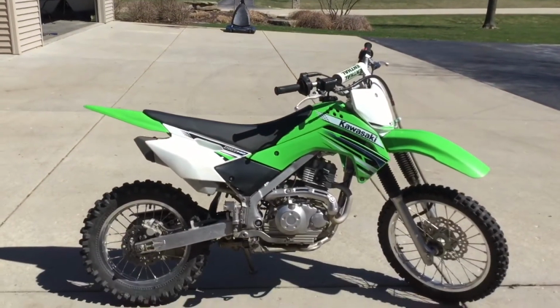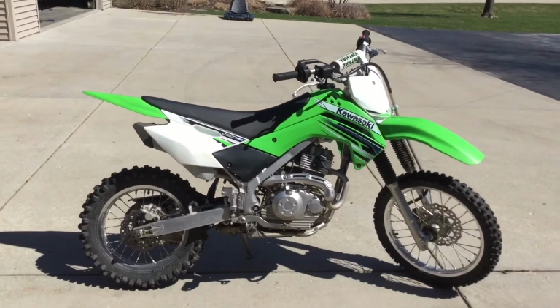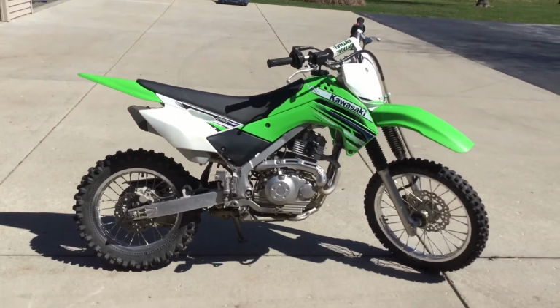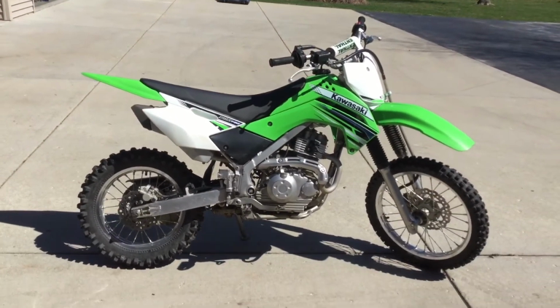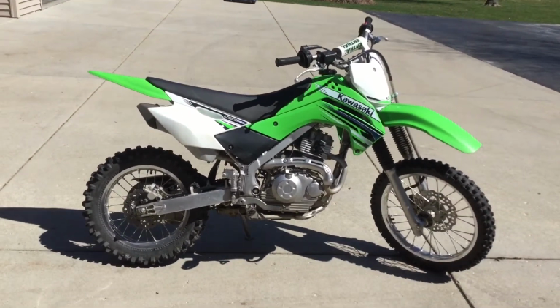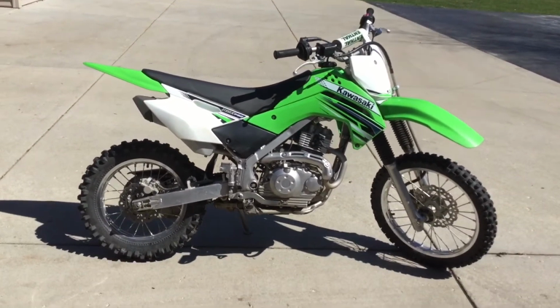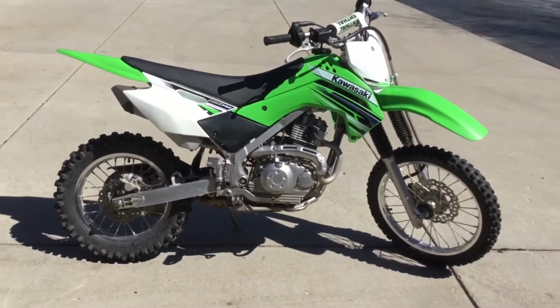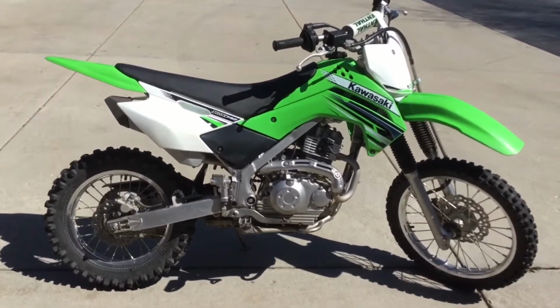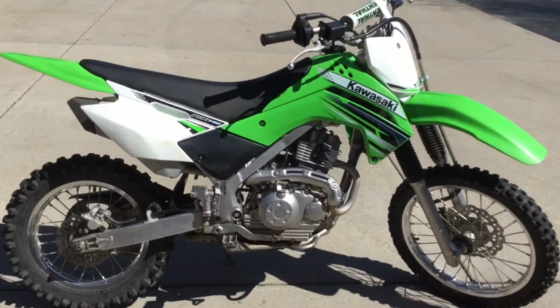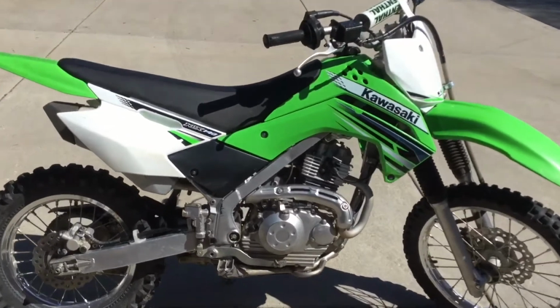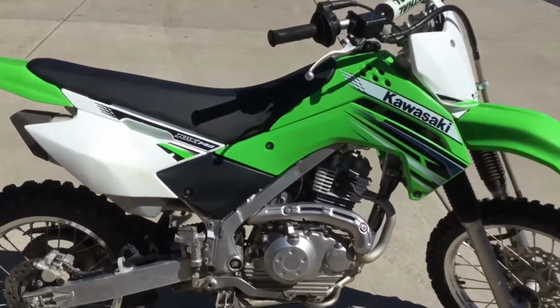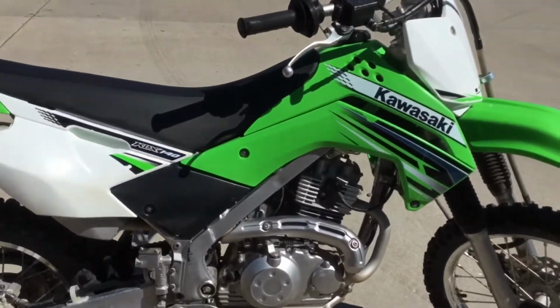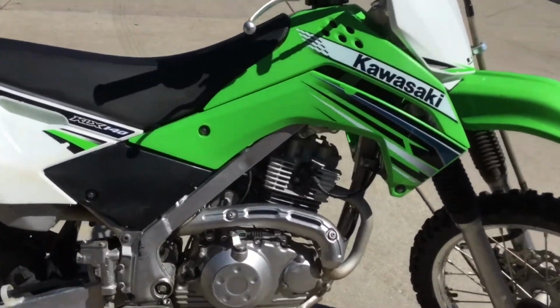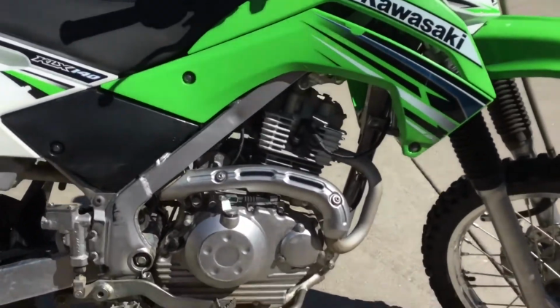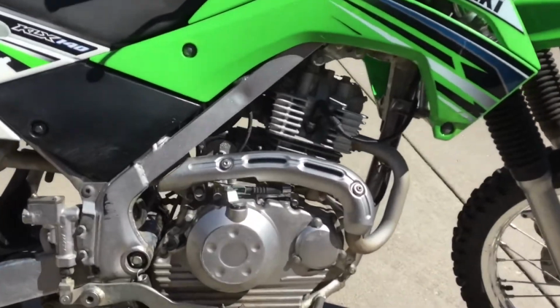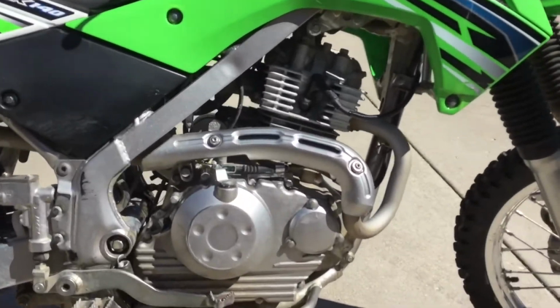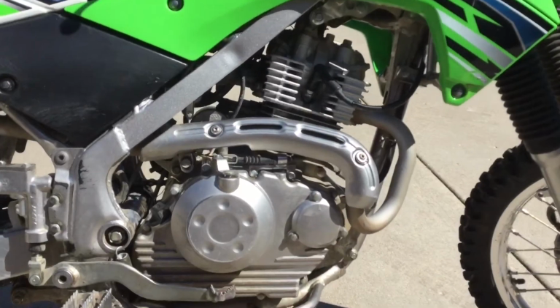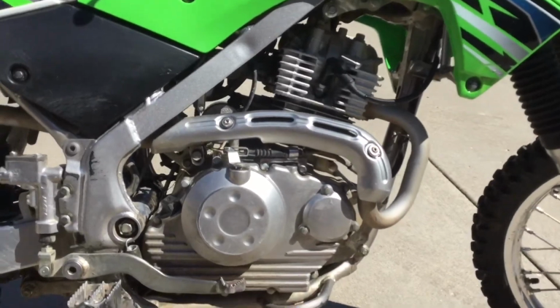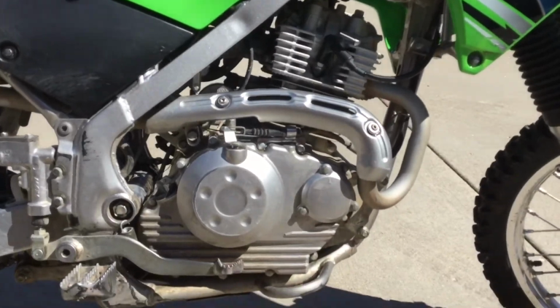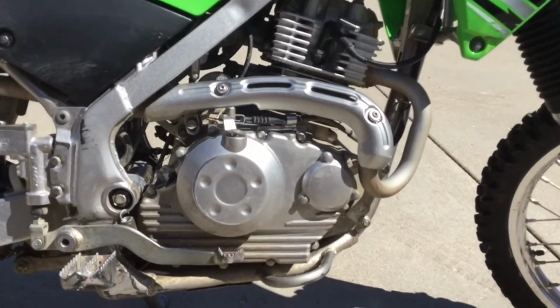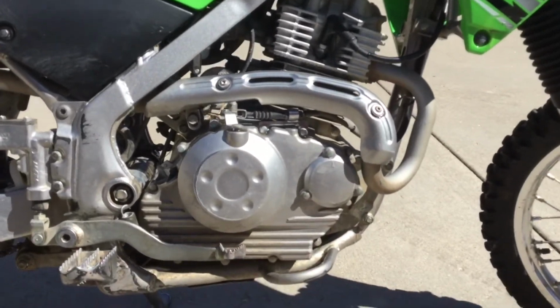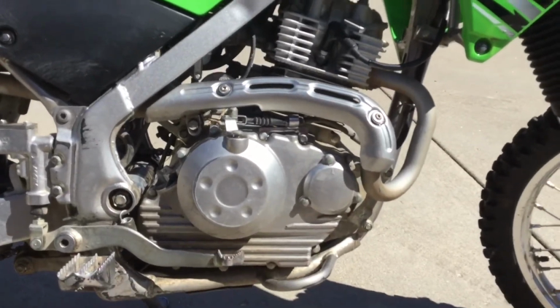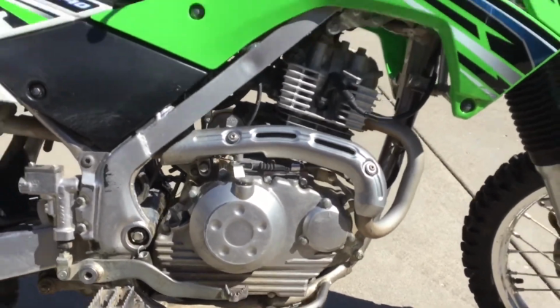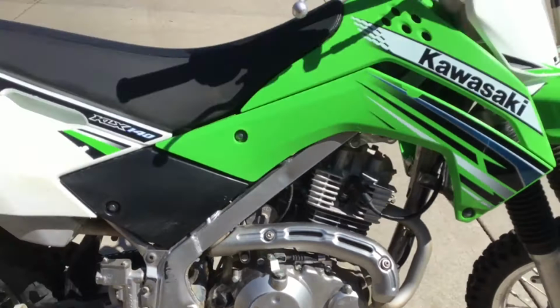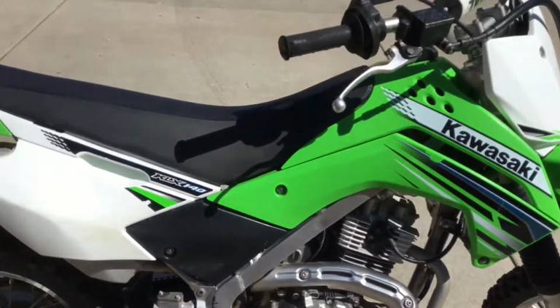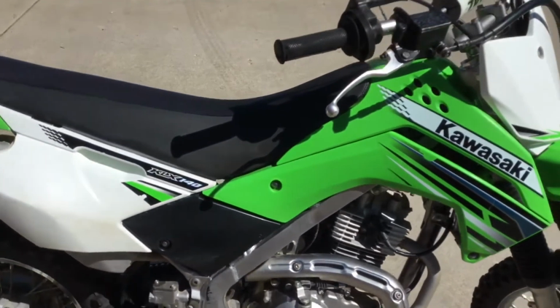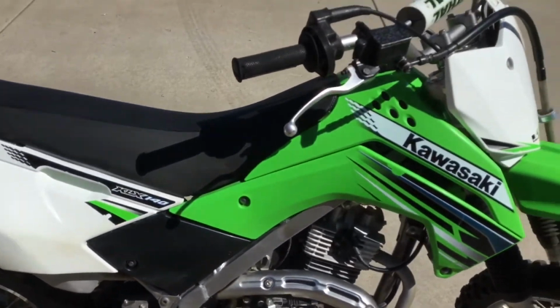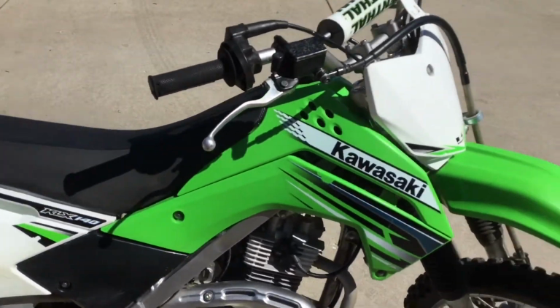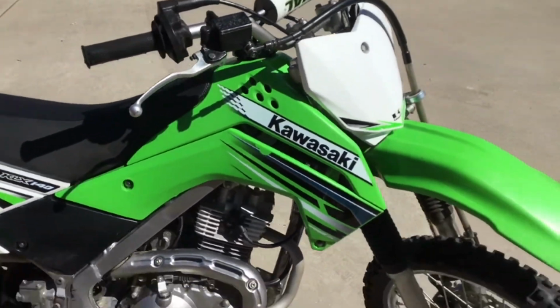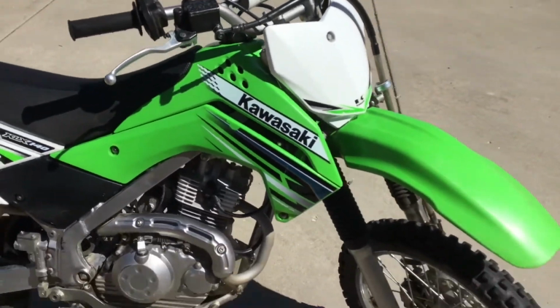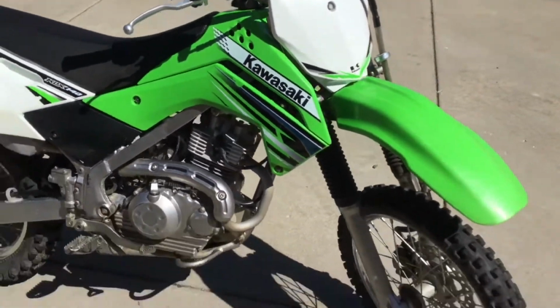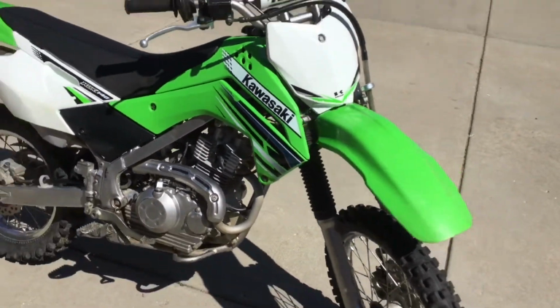This is a Kawasaki KLX 140. It has five gears, it has a clutch, it's a four-stroke, and it has two disc brakes — one in the front and one in the rear.